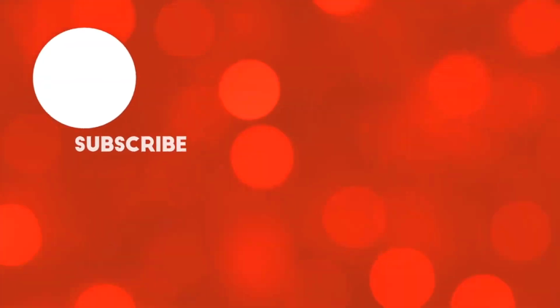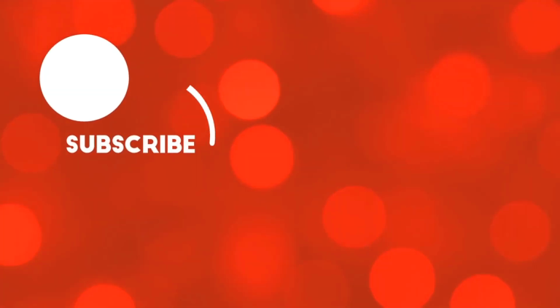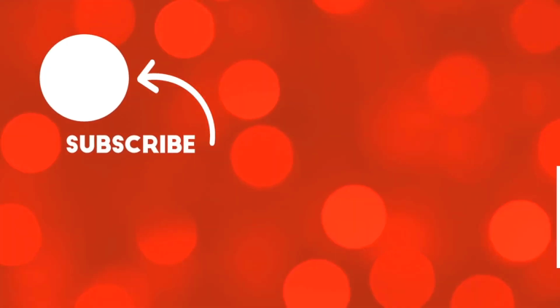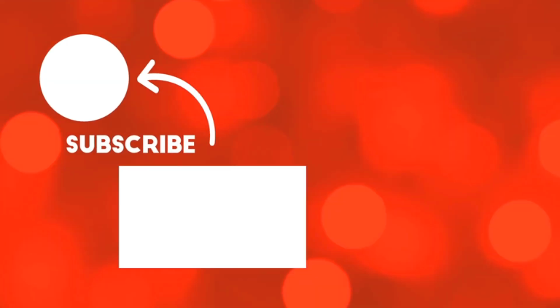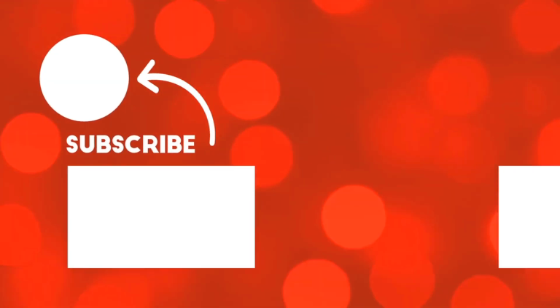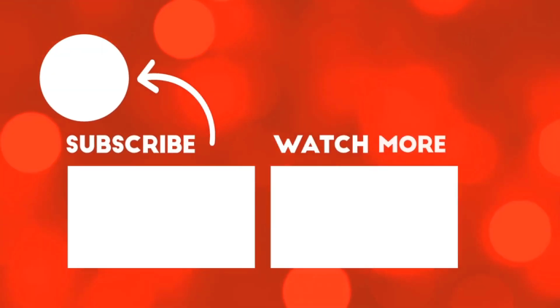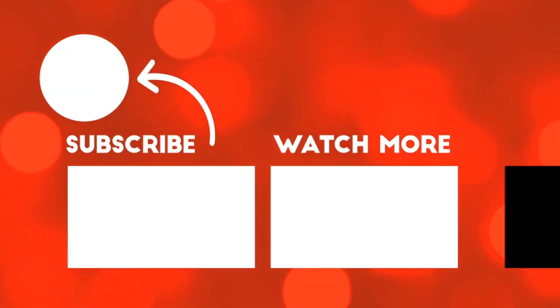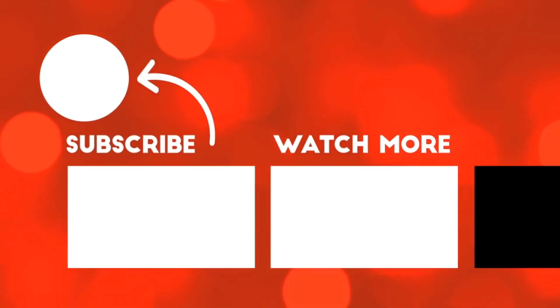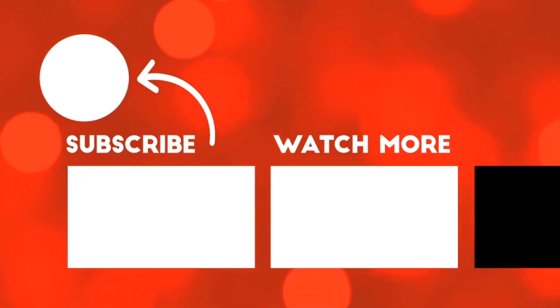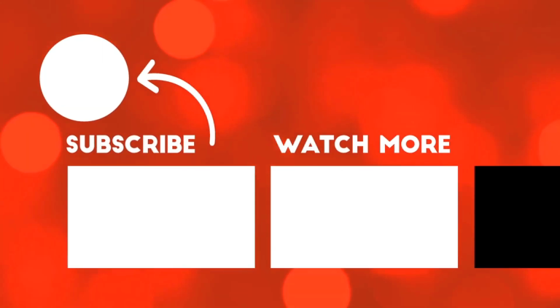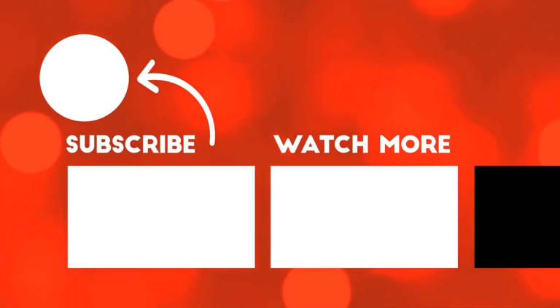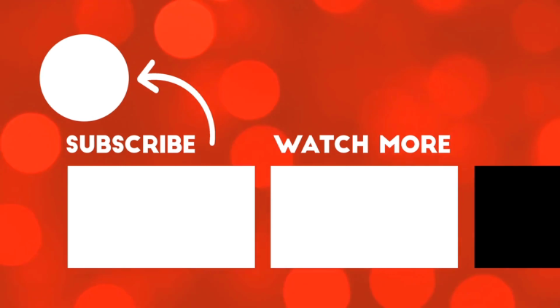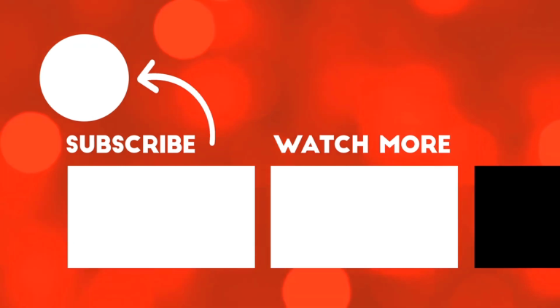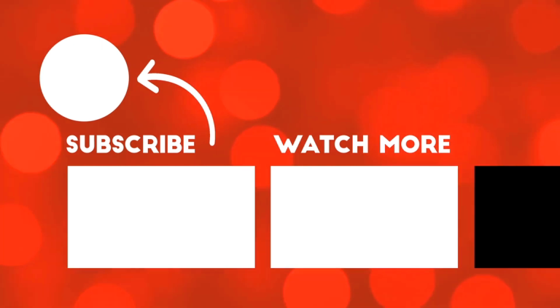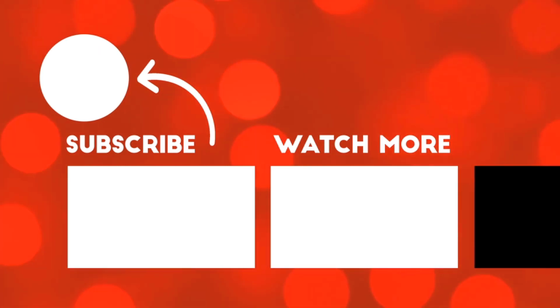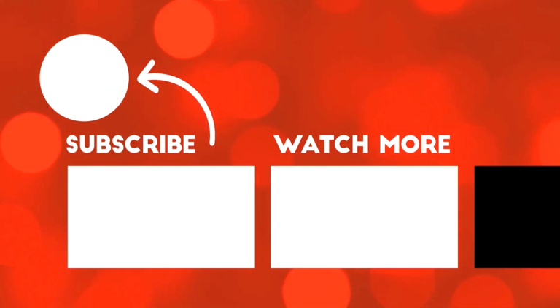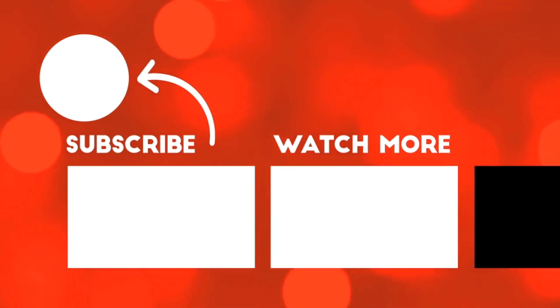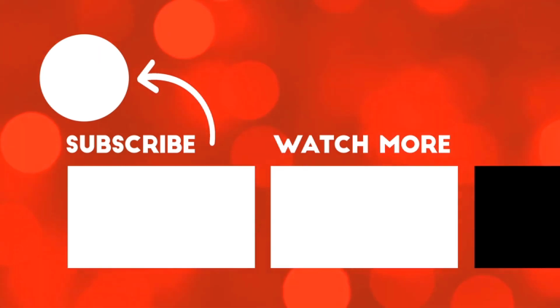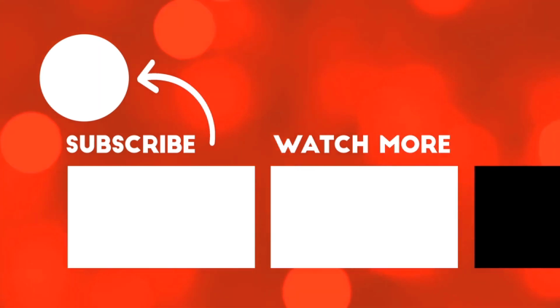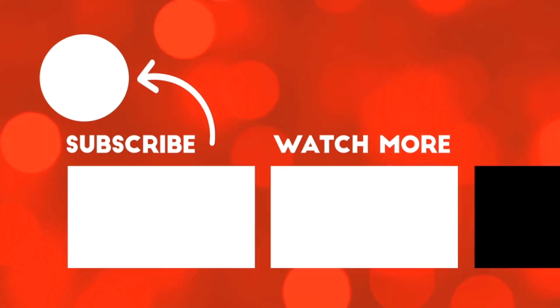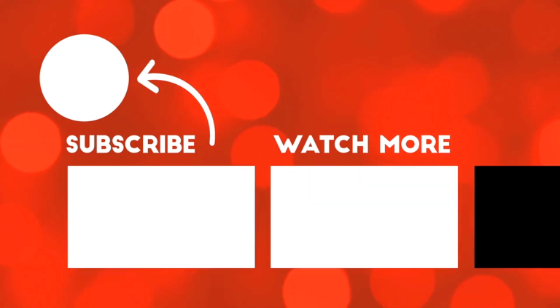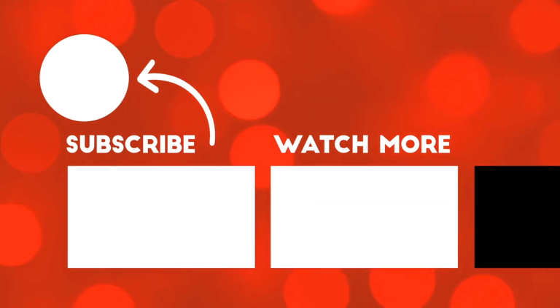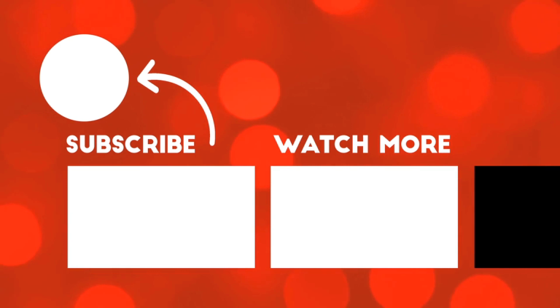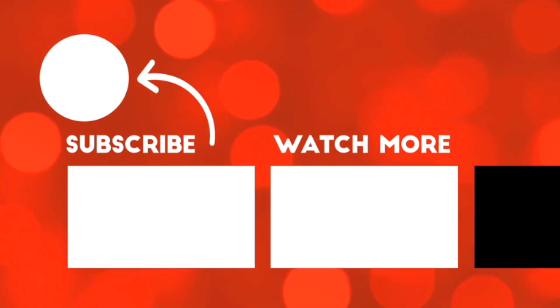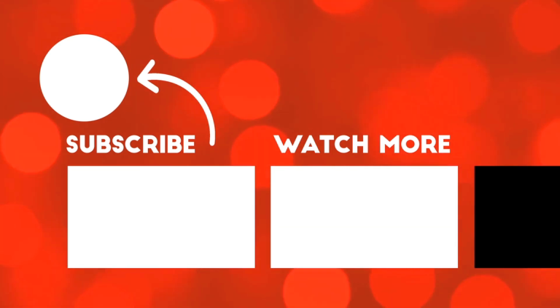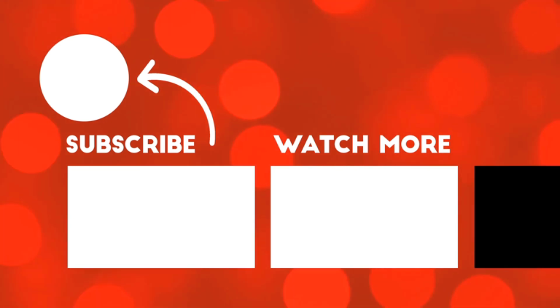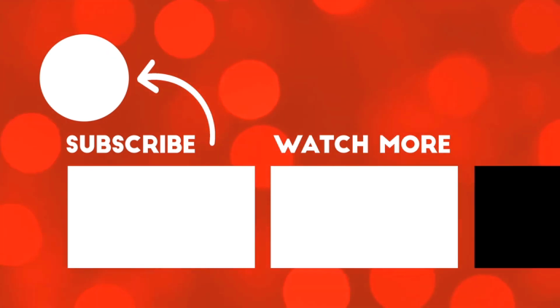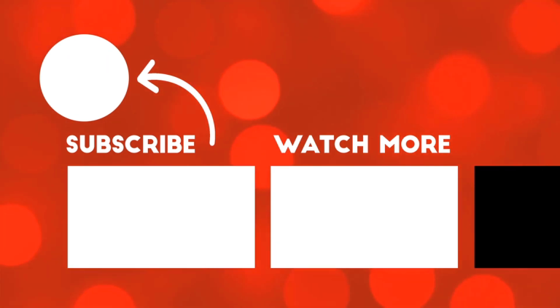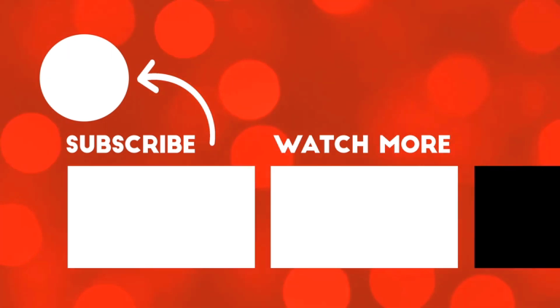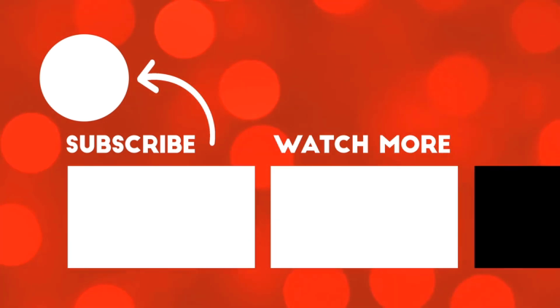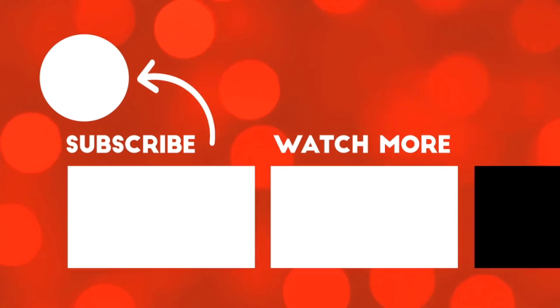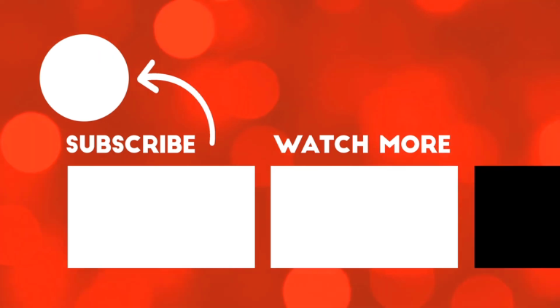So there you have it — the top 10 free things to do in Knoxville, Tennessee. If you enjoyed today's video, make sure to hit that subscribe button and give this video a thumbs up. Let us know in the comments below where we should travel to next, and let us know if you've ever been to Knoxville, Tennessee.